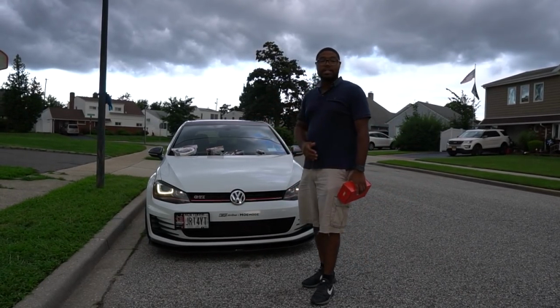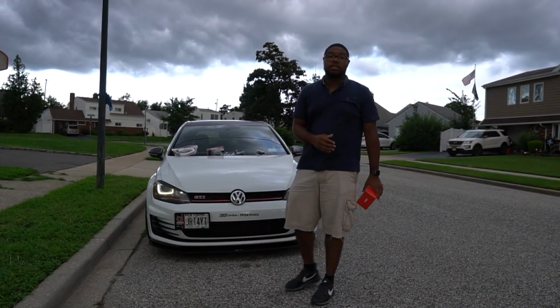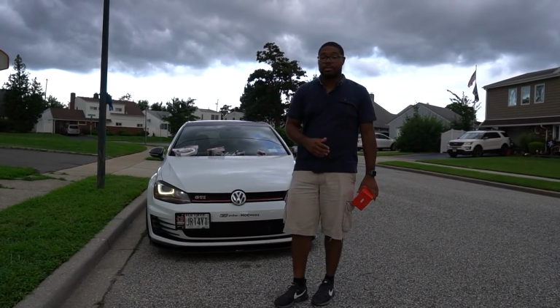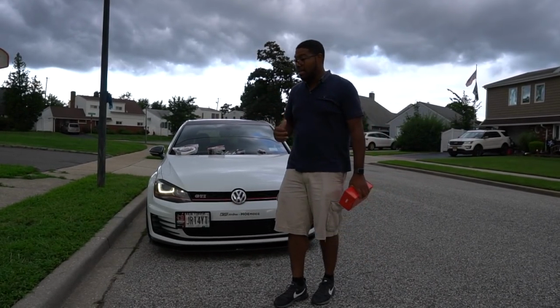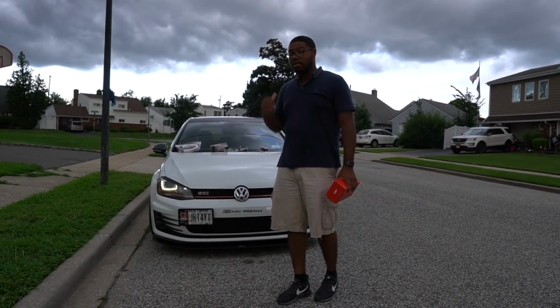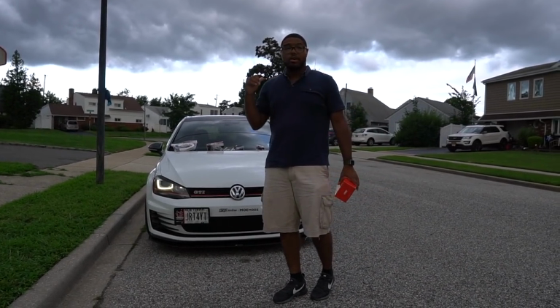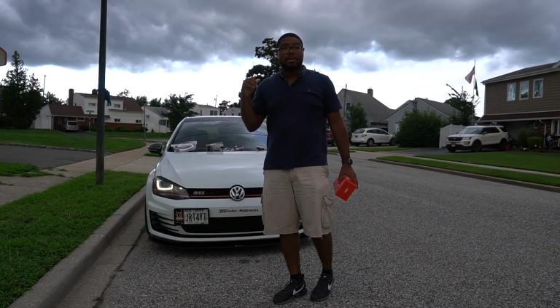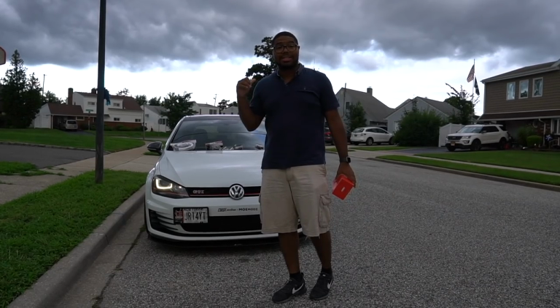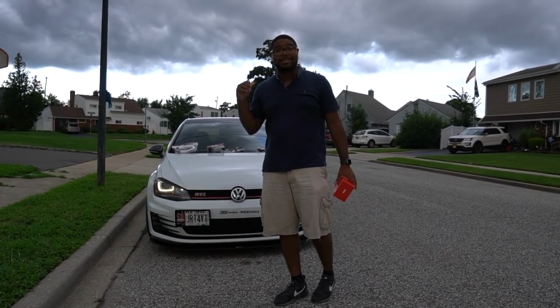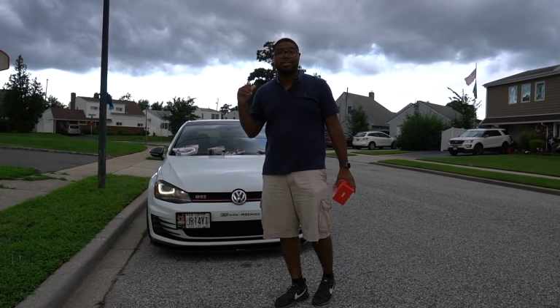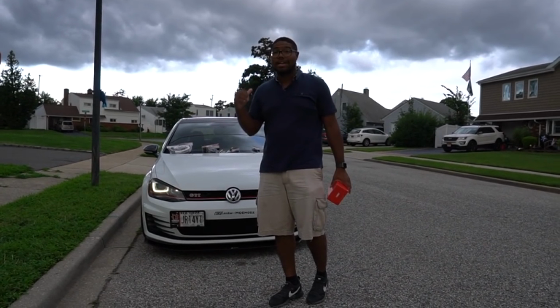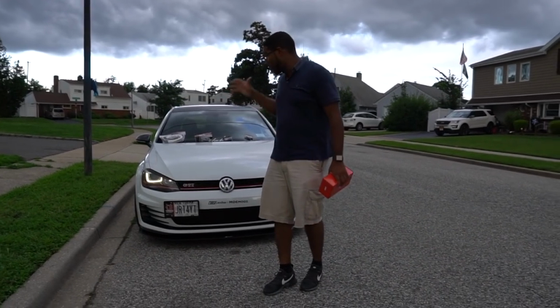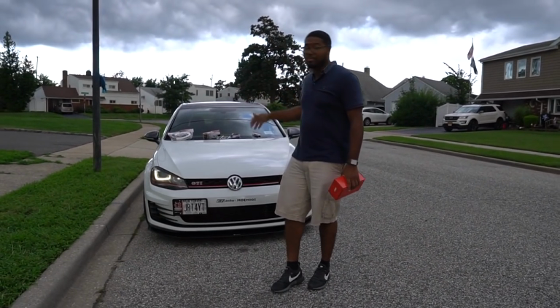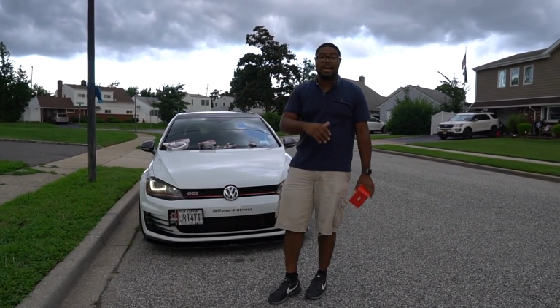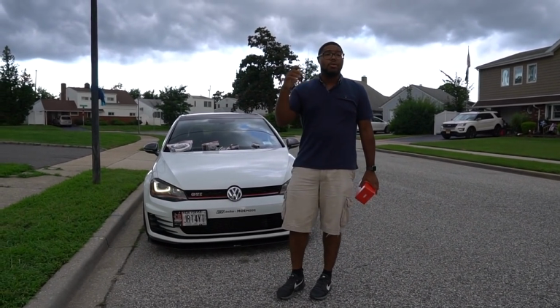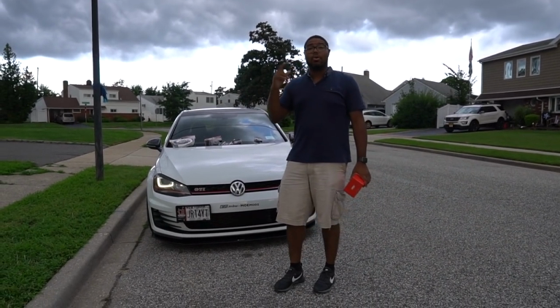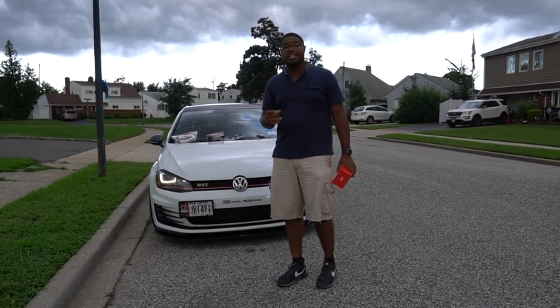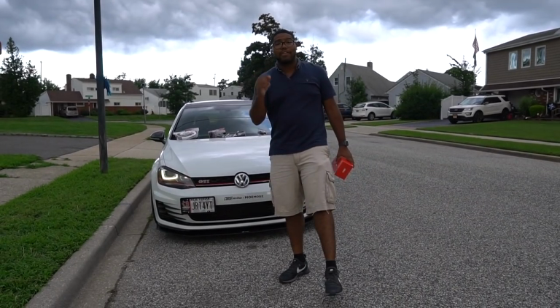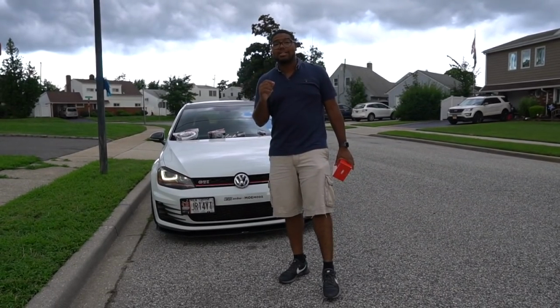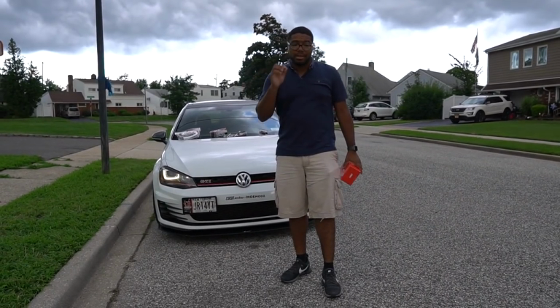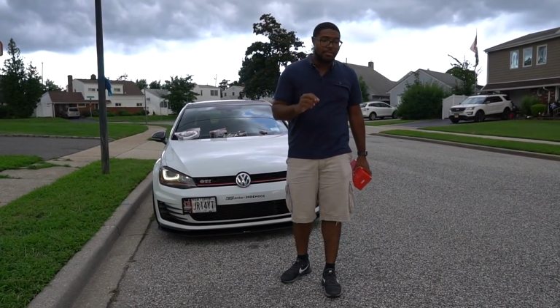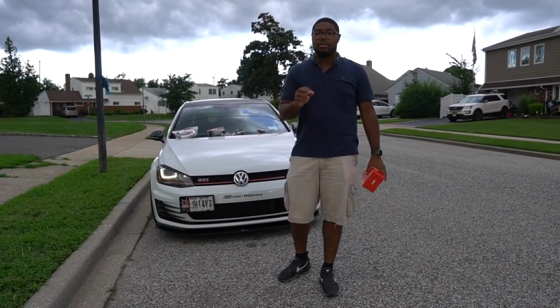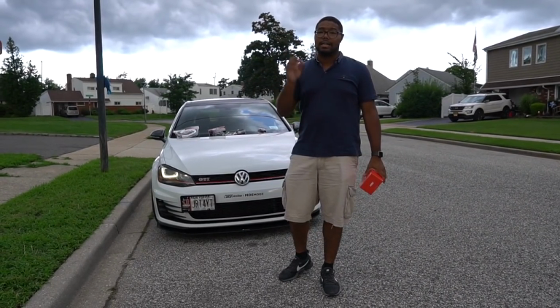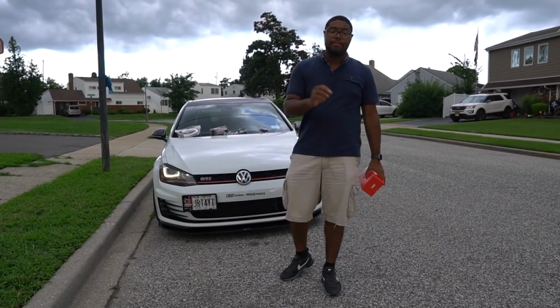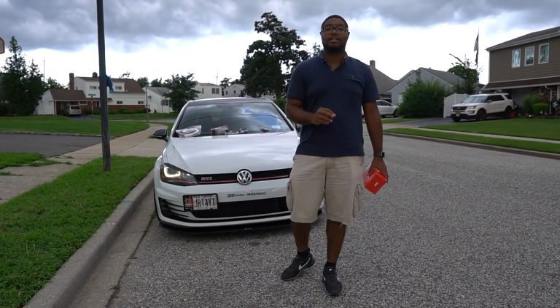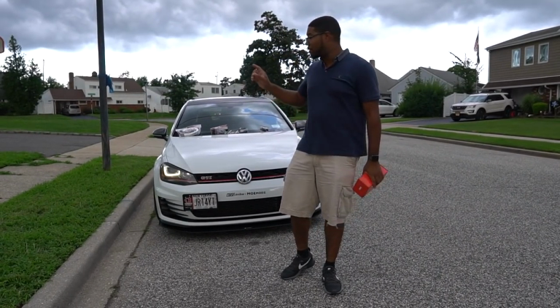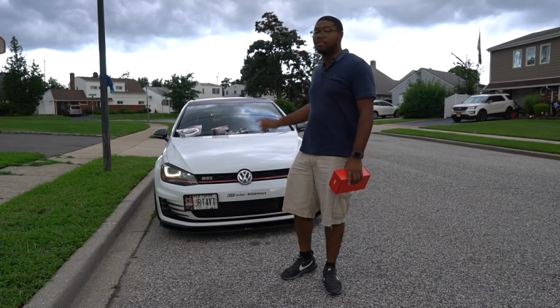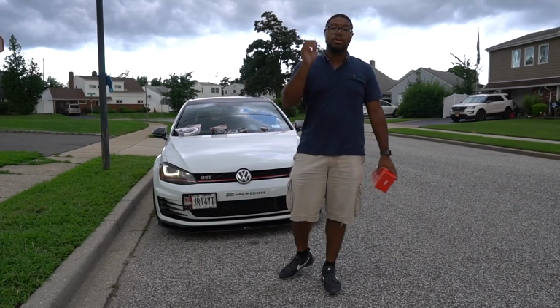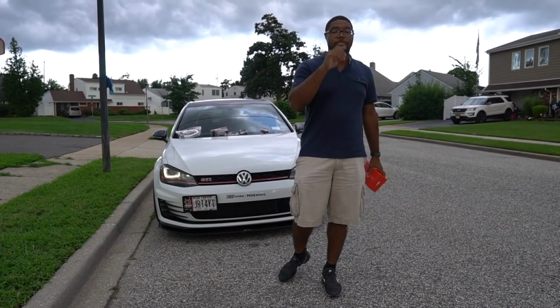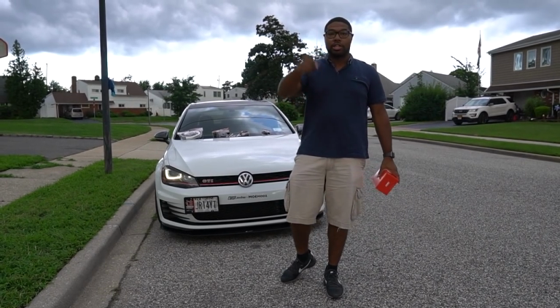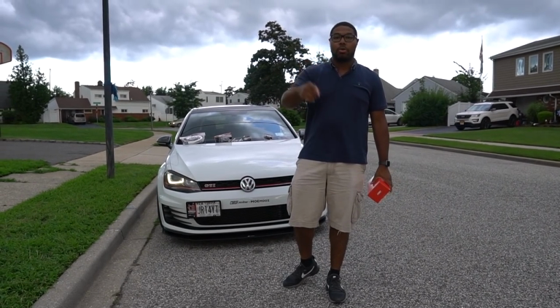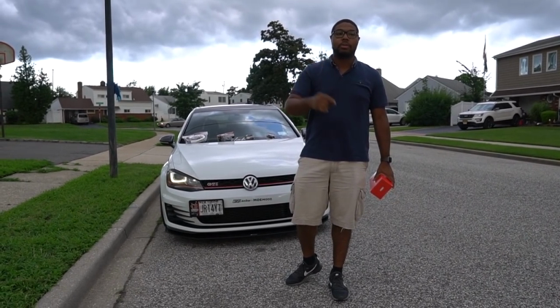Things I've done to the Mark 7 — currently we have almost 60,000 miles on this car. We've done oil changes every 5,000 miles. I'm very, very anal on that. Every 5,000 miles, especially on a tuned vehicle, you want to make sure you're changing that oil frequently.